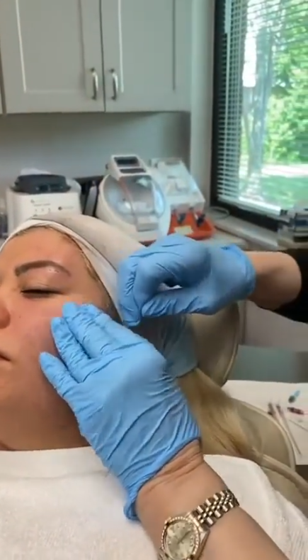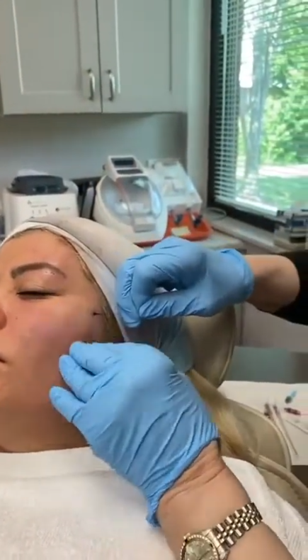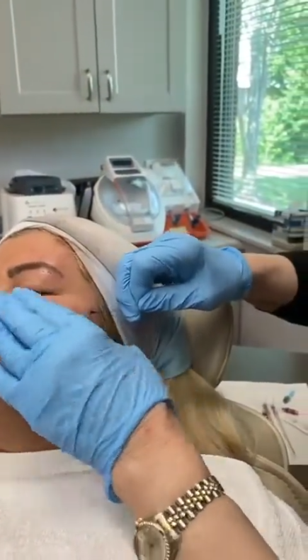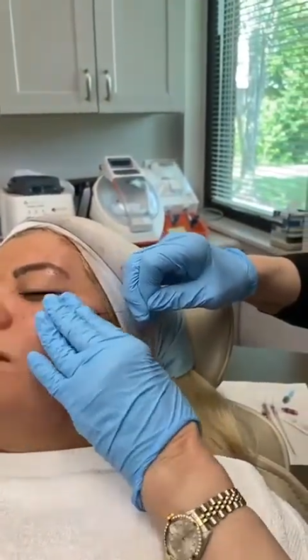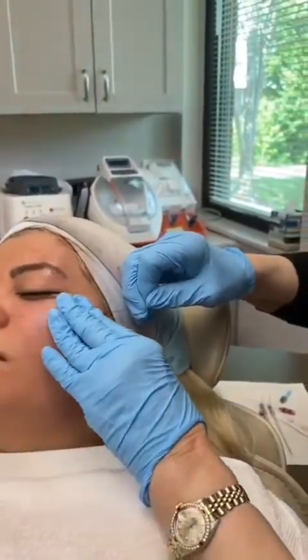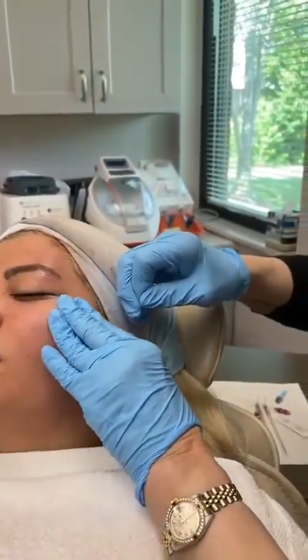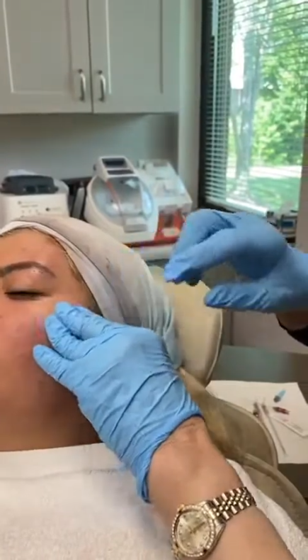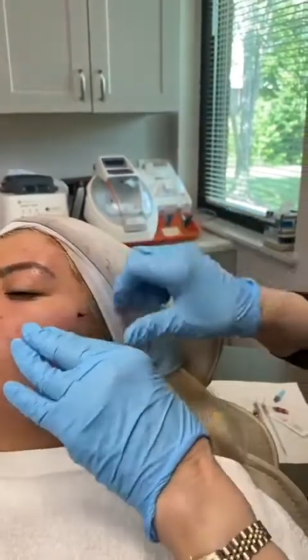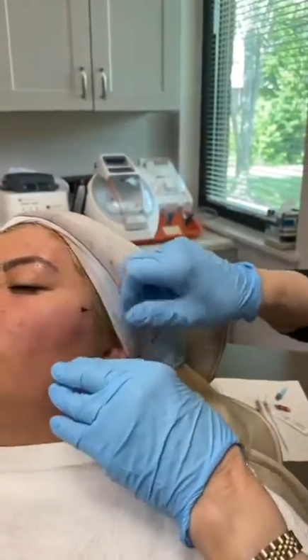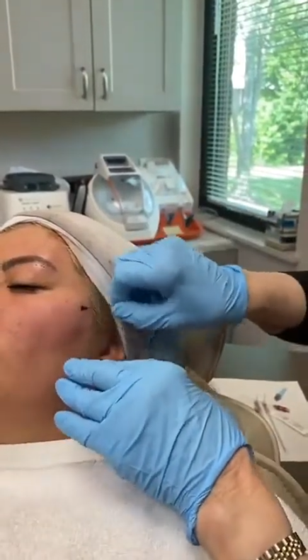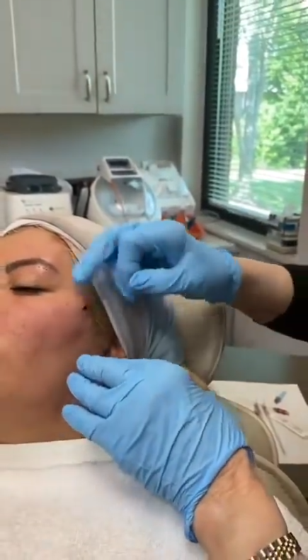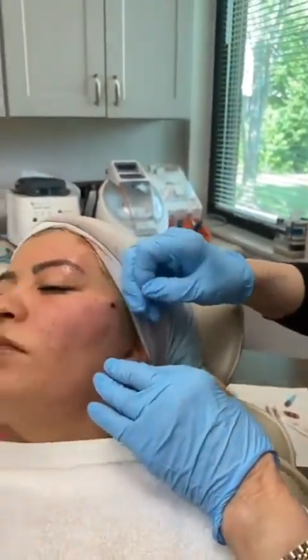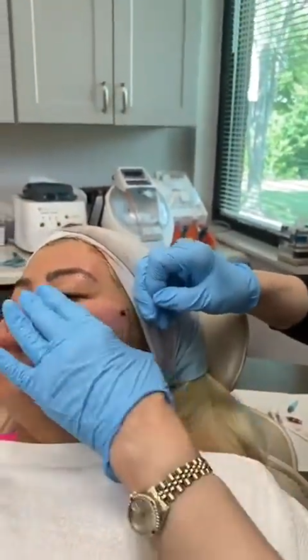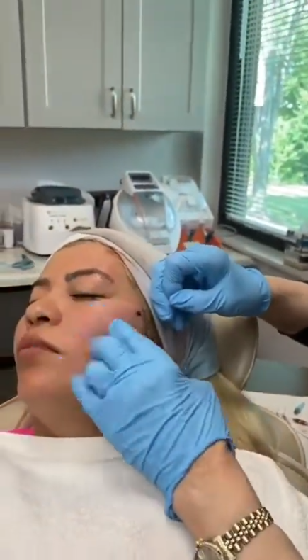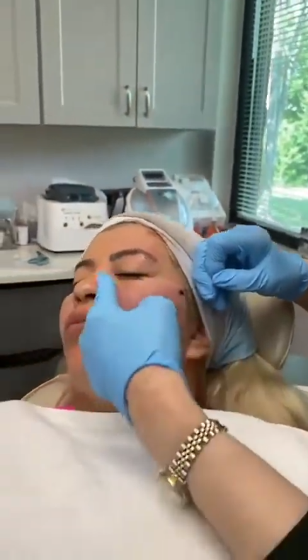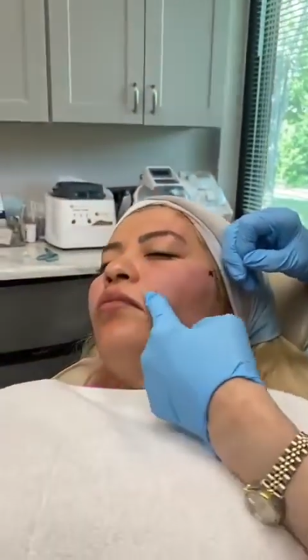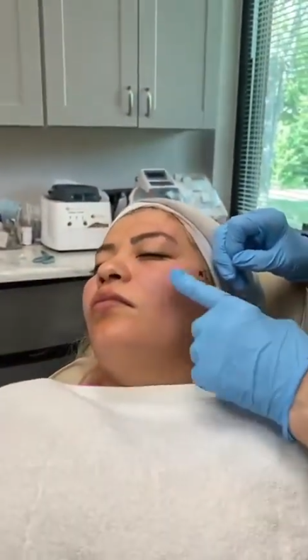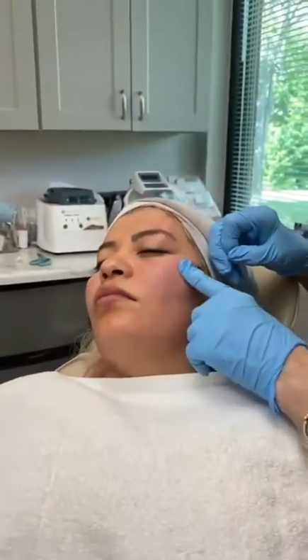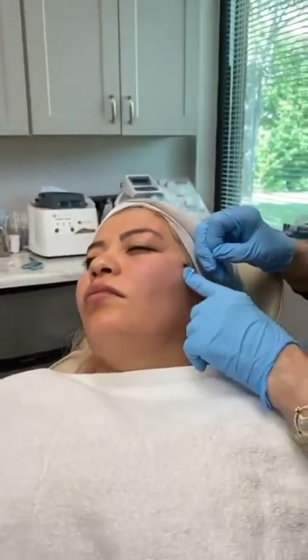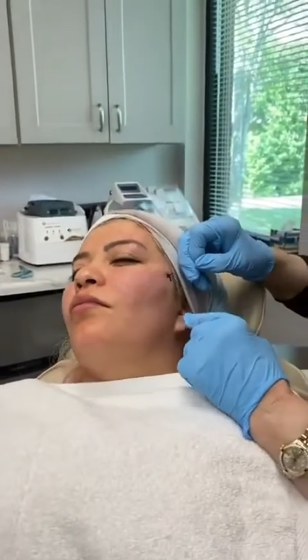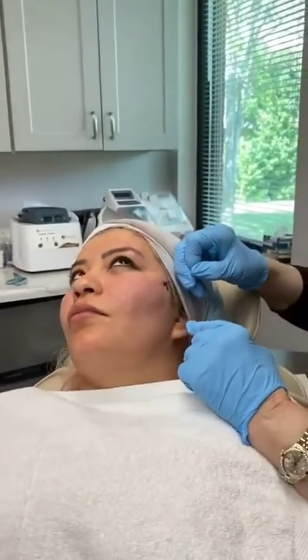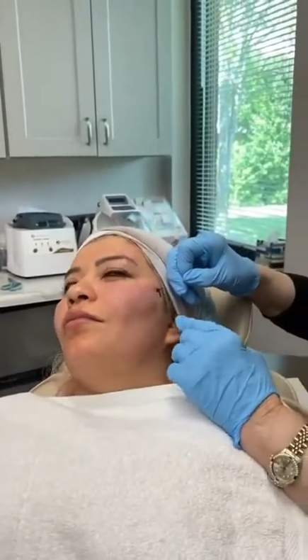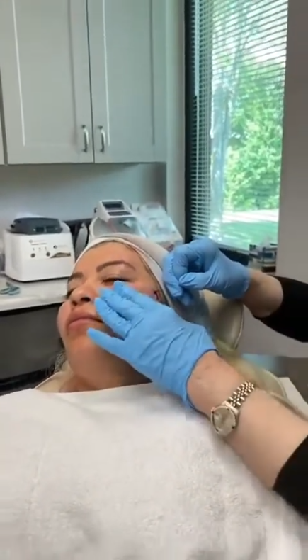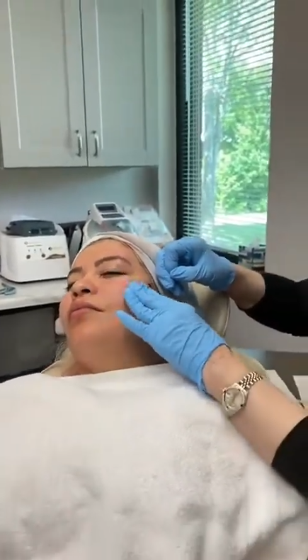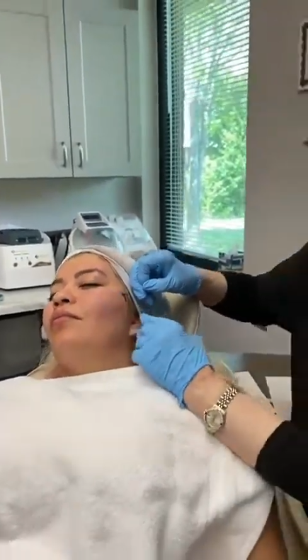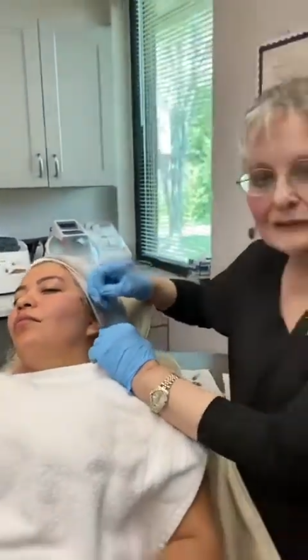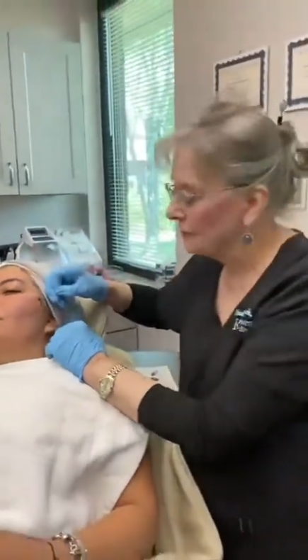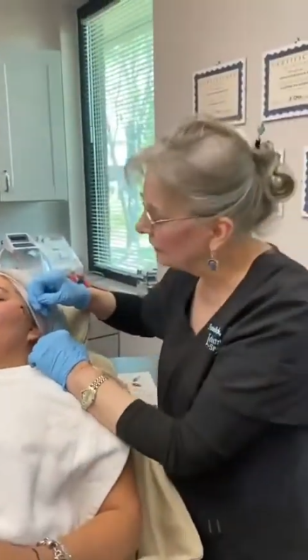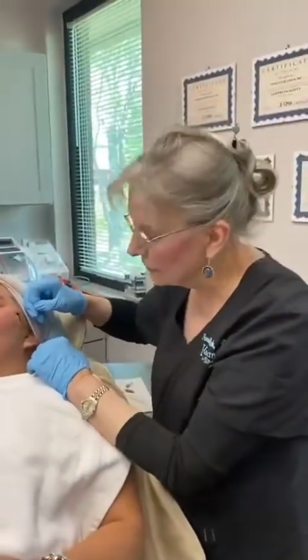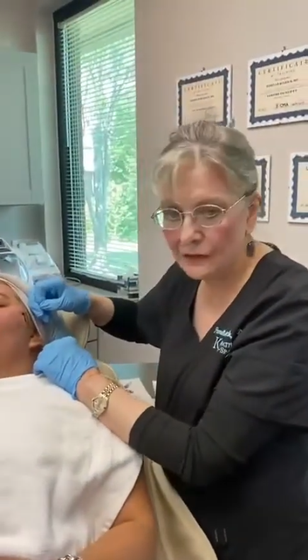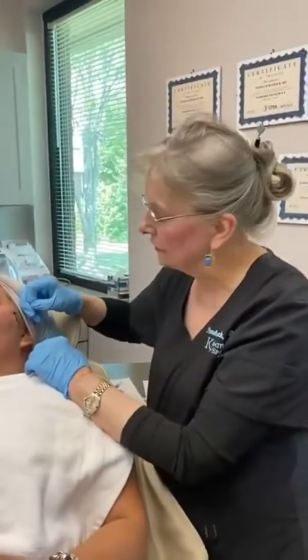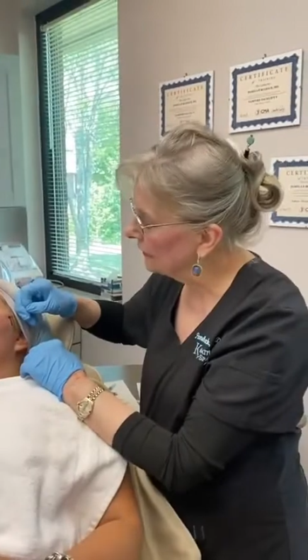You can see that she's going to get lifting here and tightening, and it's really going to smooth out her nasolabial fold. This is an alternative to filler — it's a good alternative to filler.